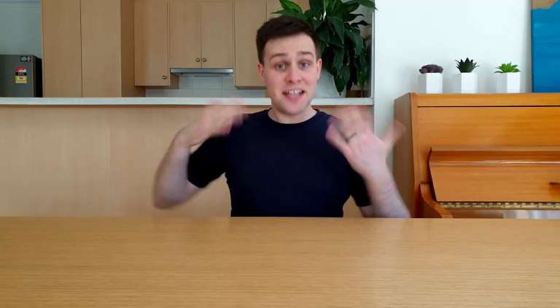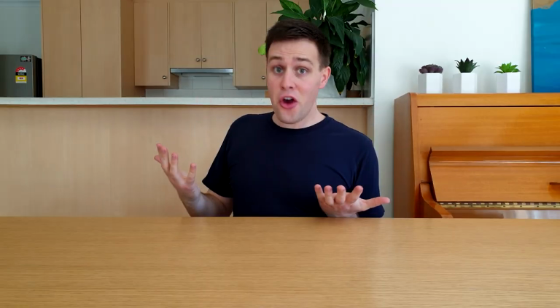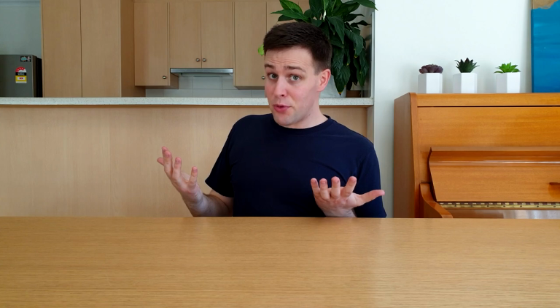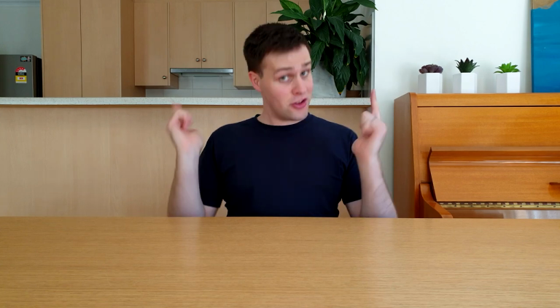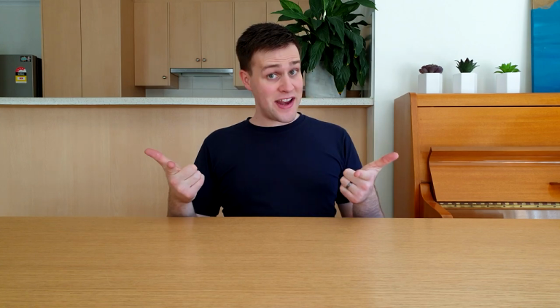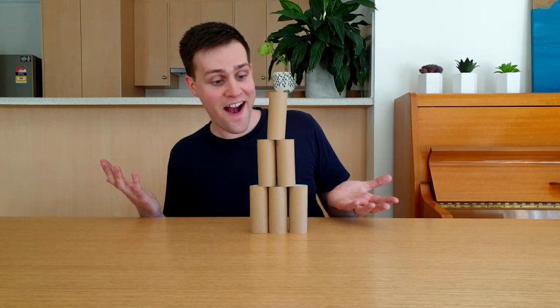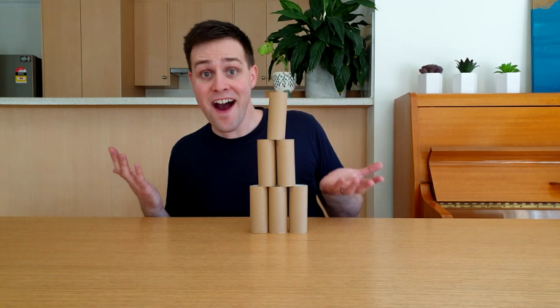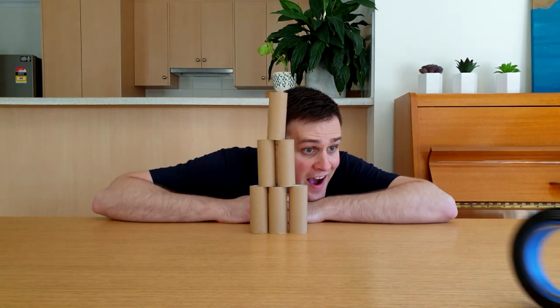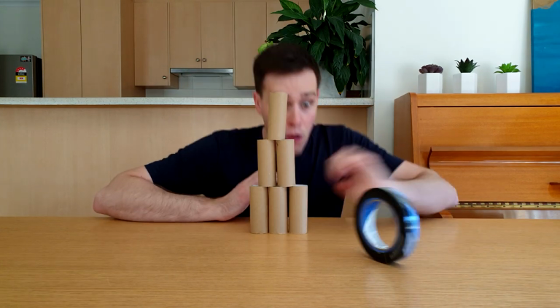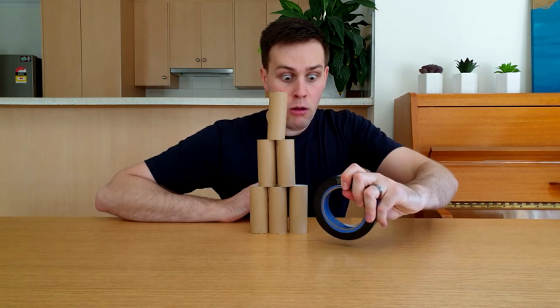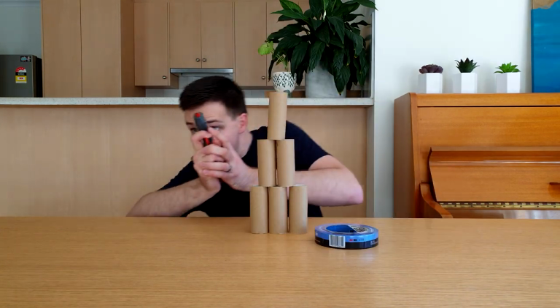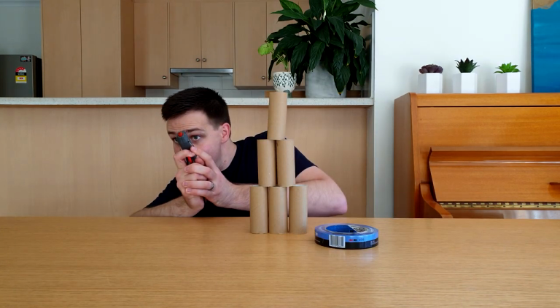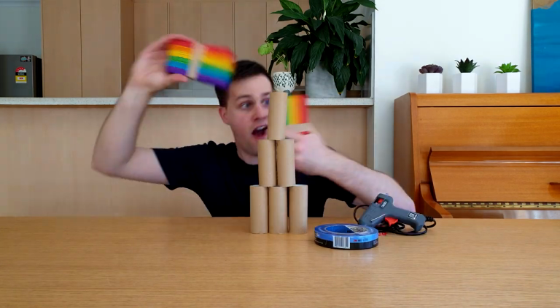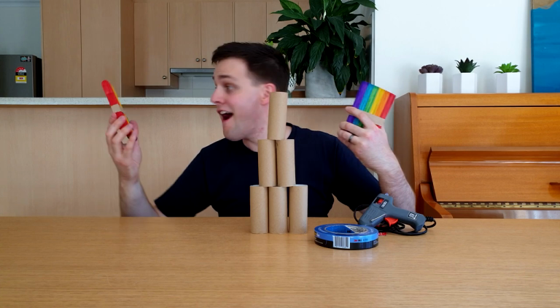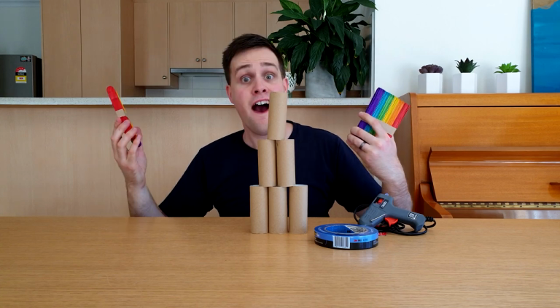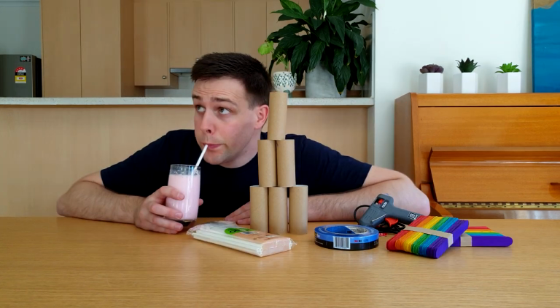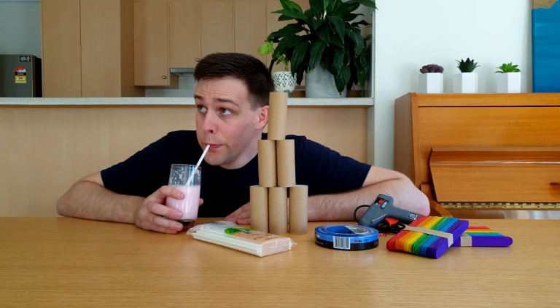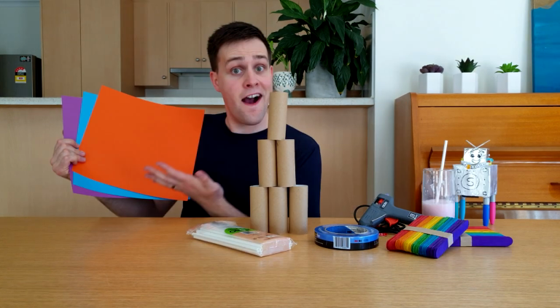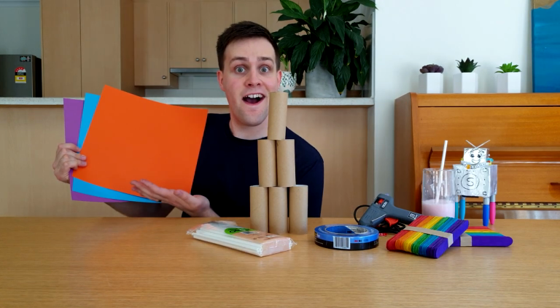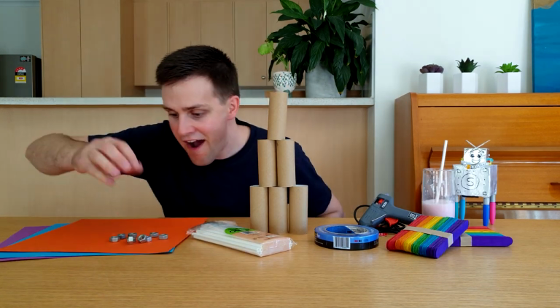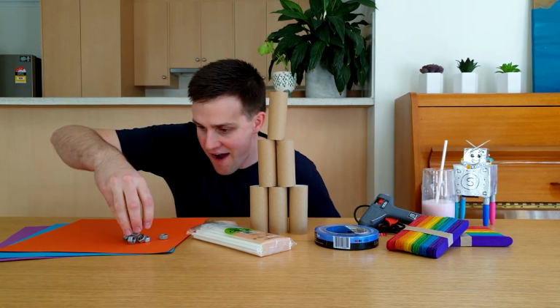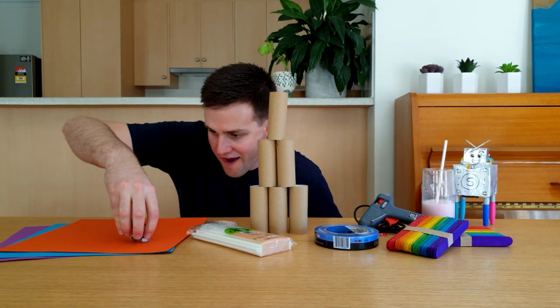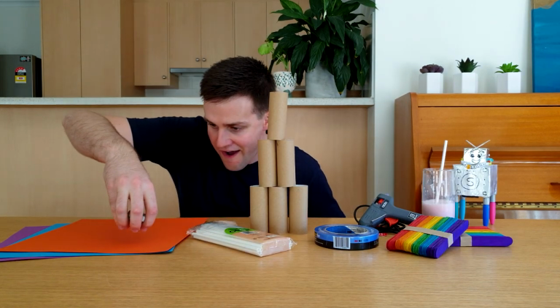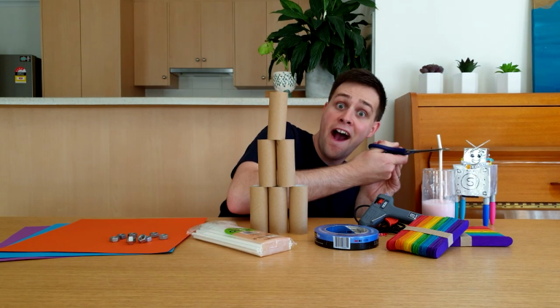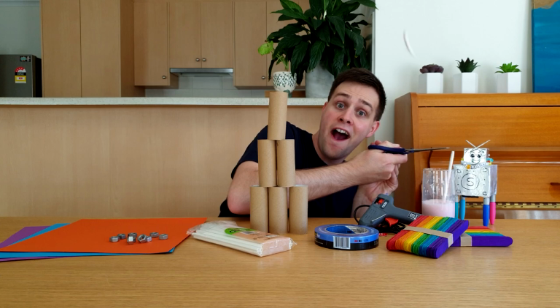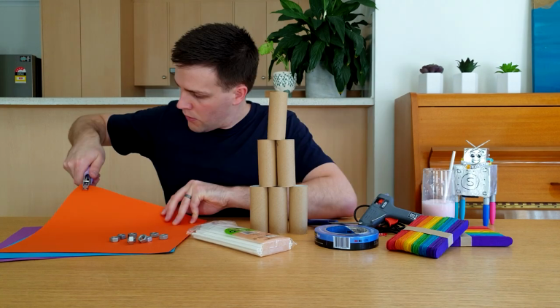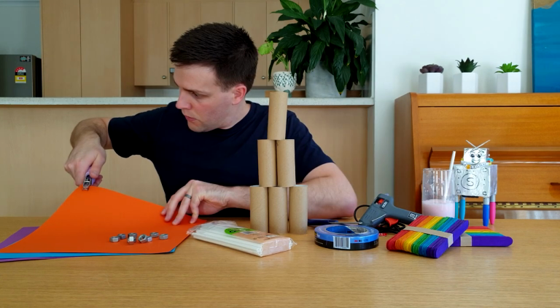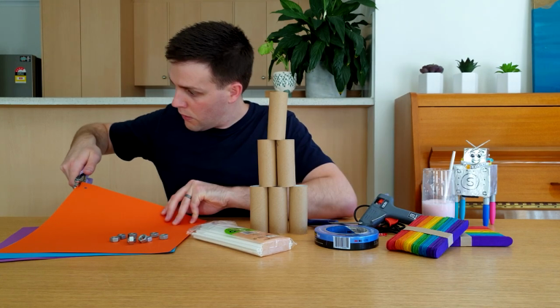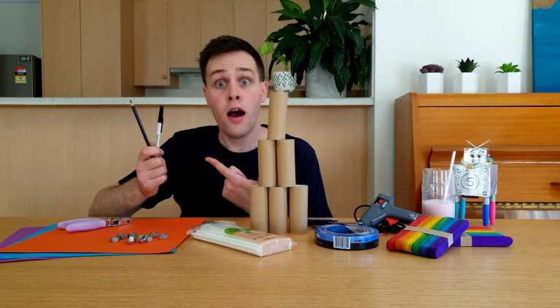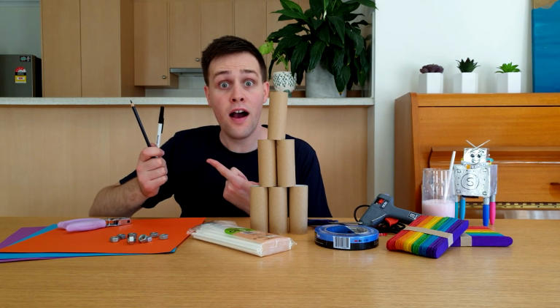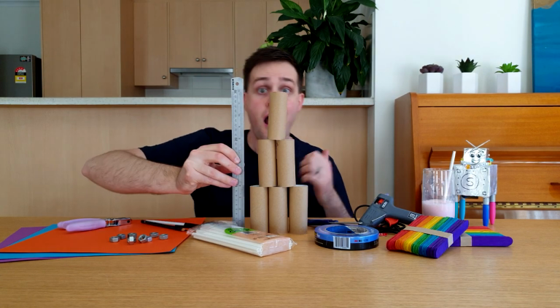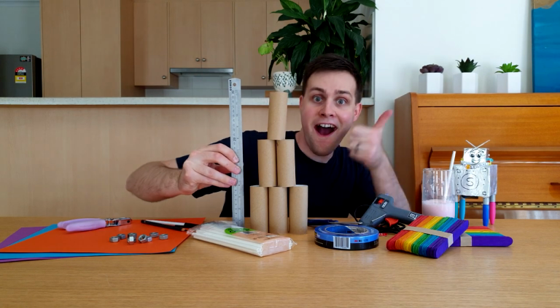To make your own marble run, you will need toilet rolls, painter's tape, a hot glue gun, jumbo pop sticks, paper straws, paper, weights — I'm using these nuts — scissors, a hole puncher, a pen and pencil, and a ruler!